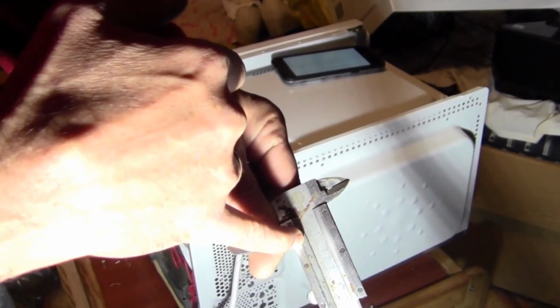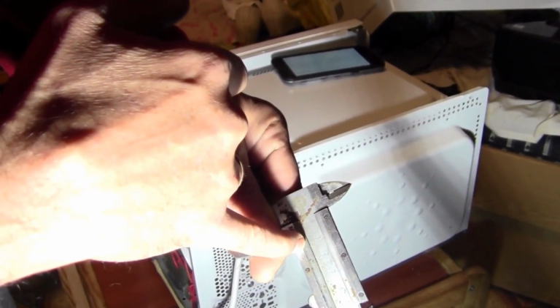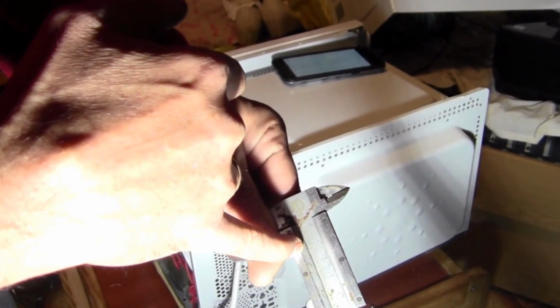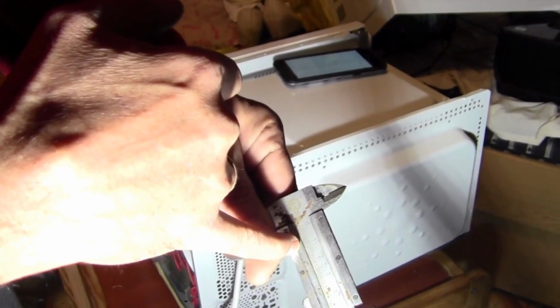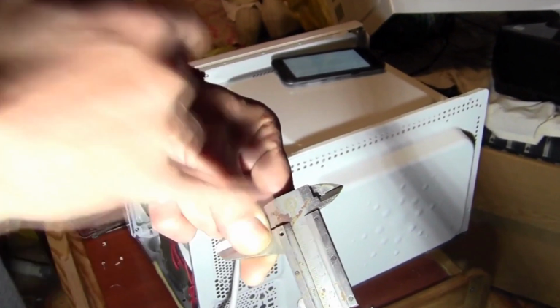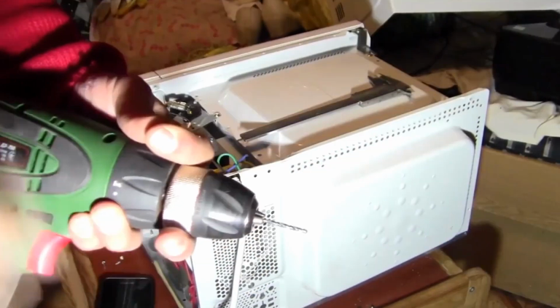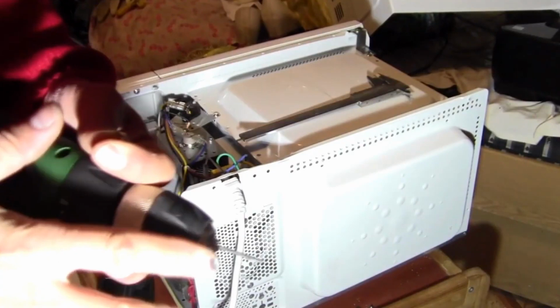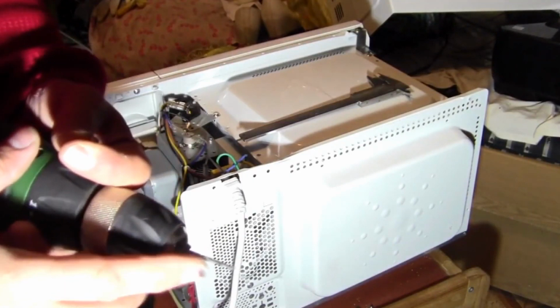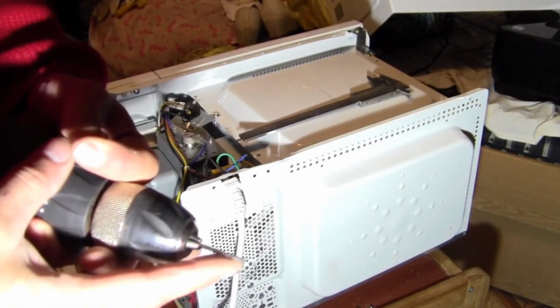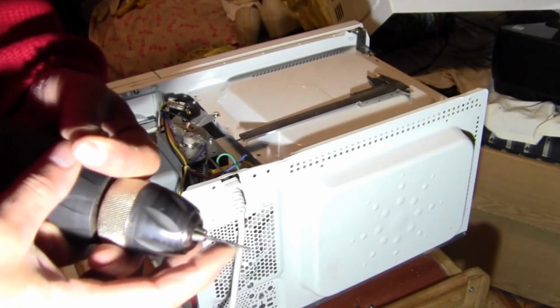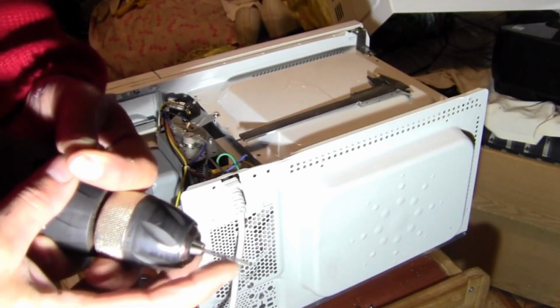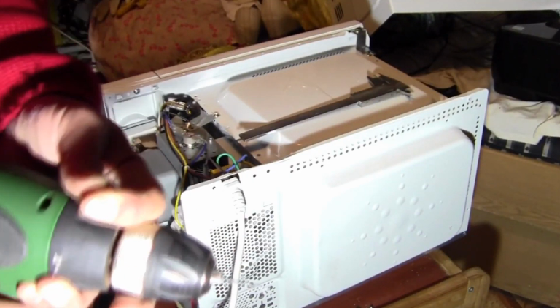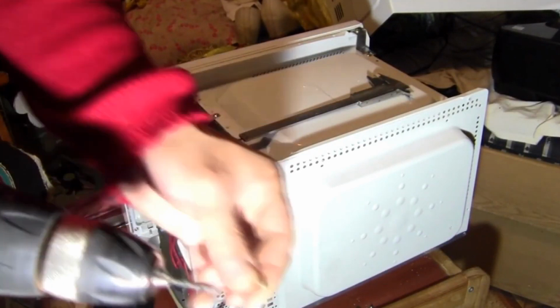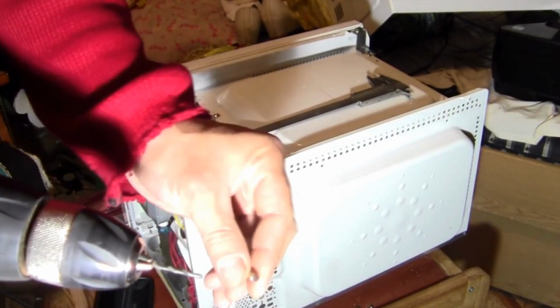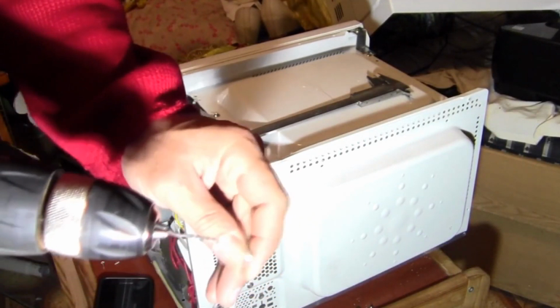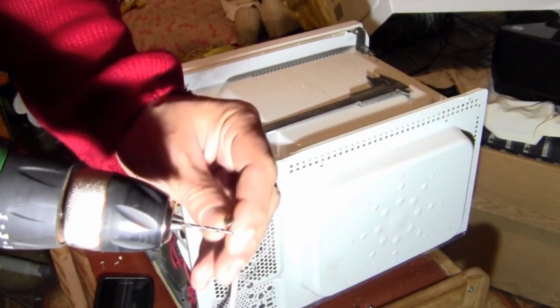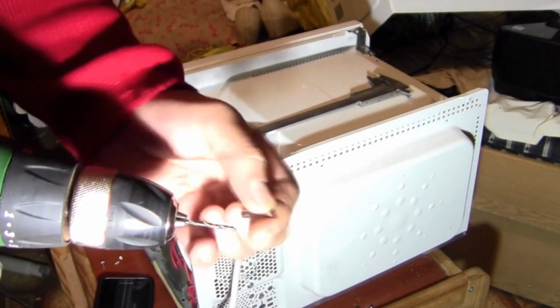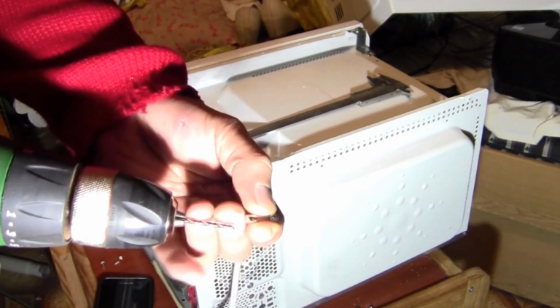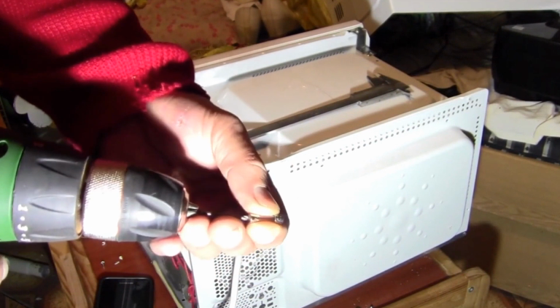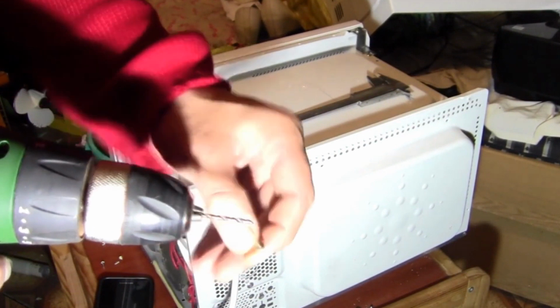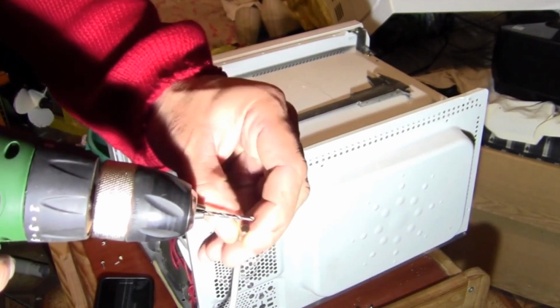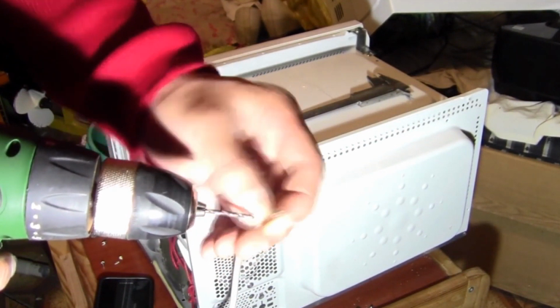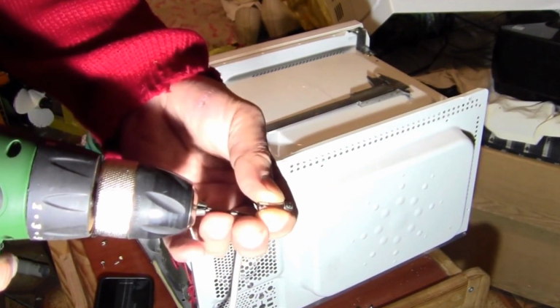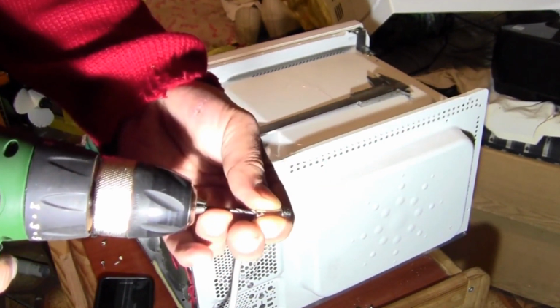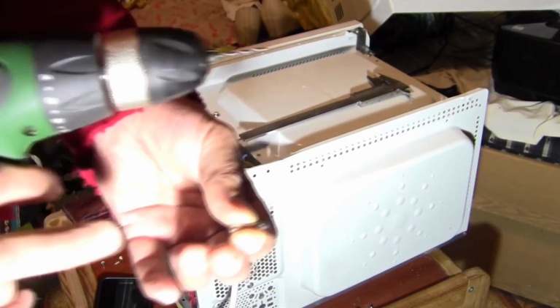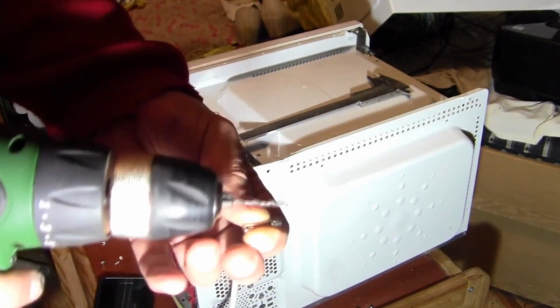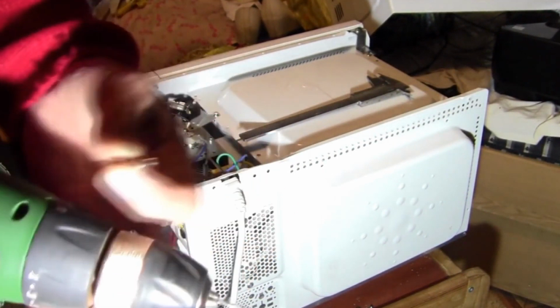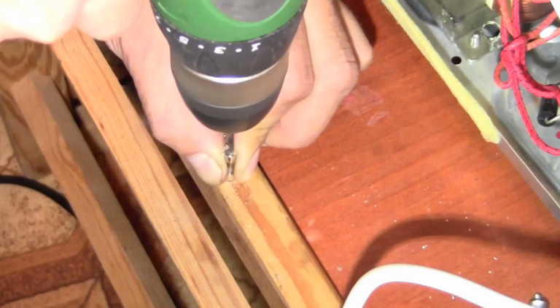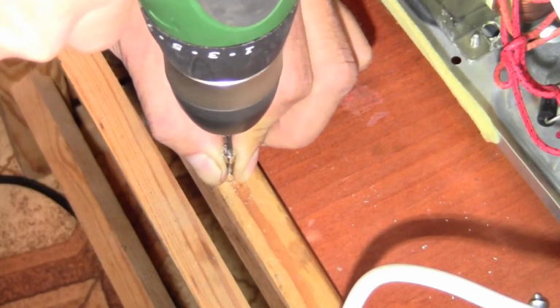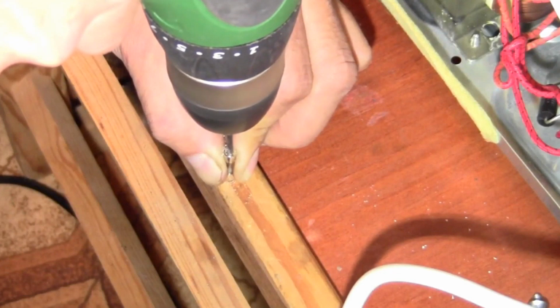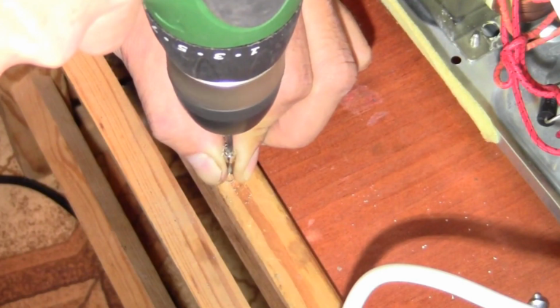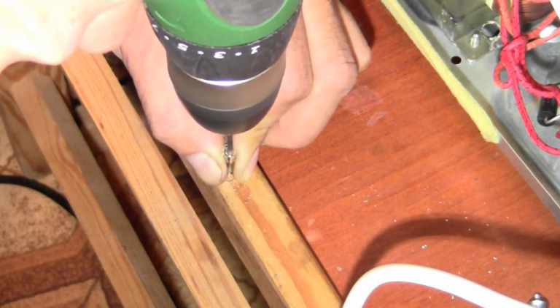0.22mm — that is exactly what we need. Then, with a small-diameter drill (I have a 2mm one here), we drill a hole on both sides of the fuse body that we will install. And then we can solder the wire in place.